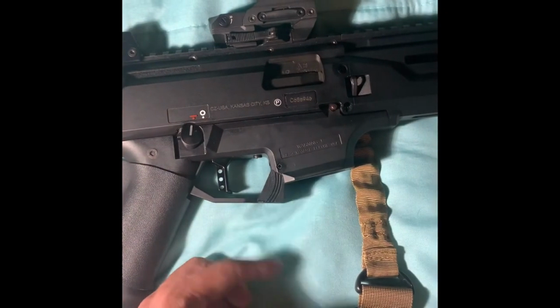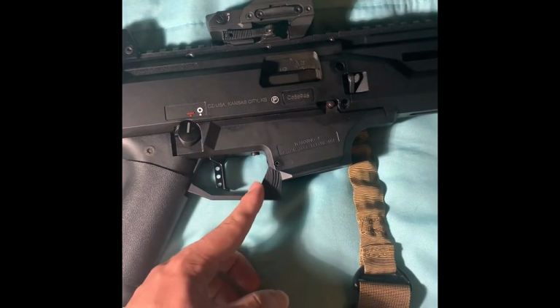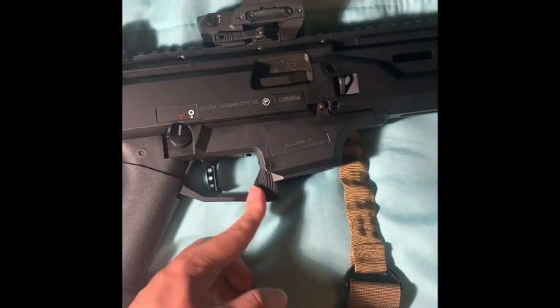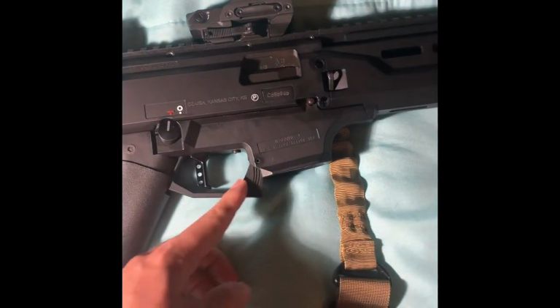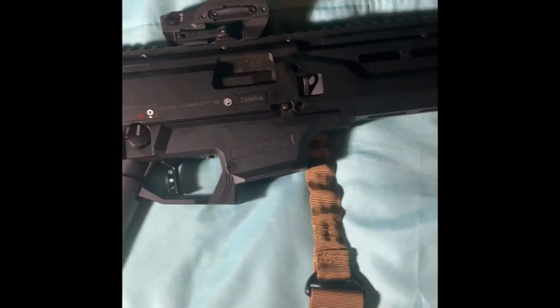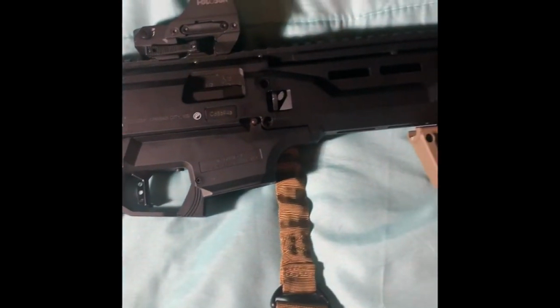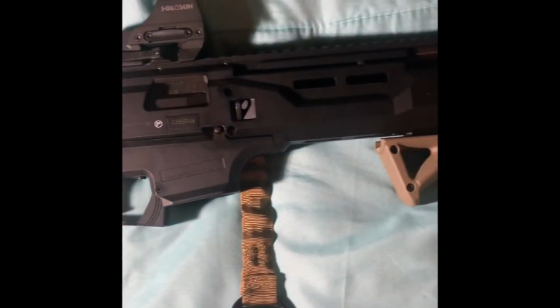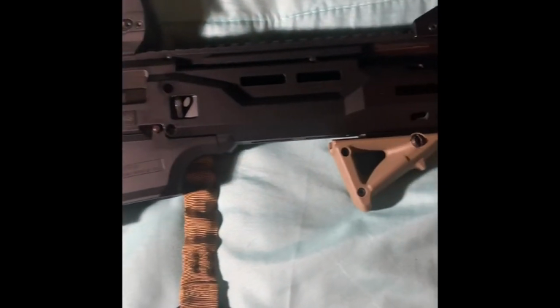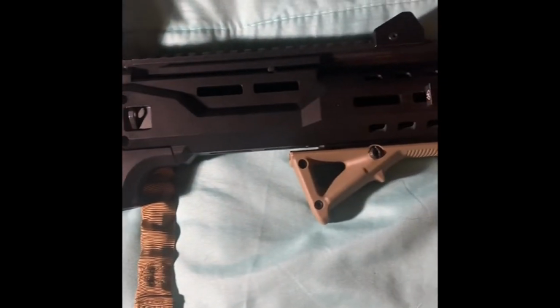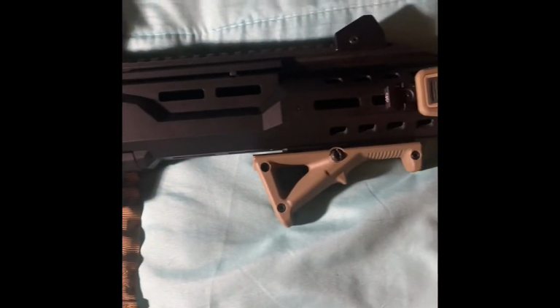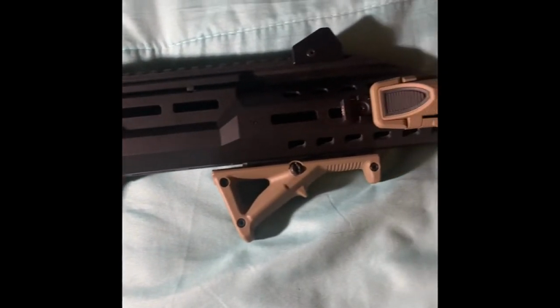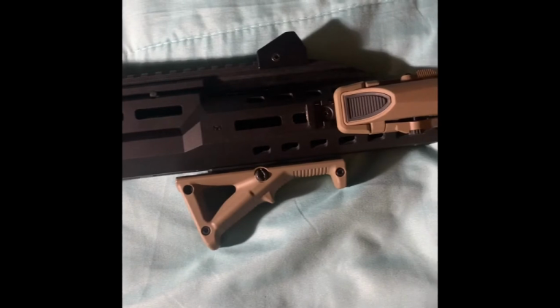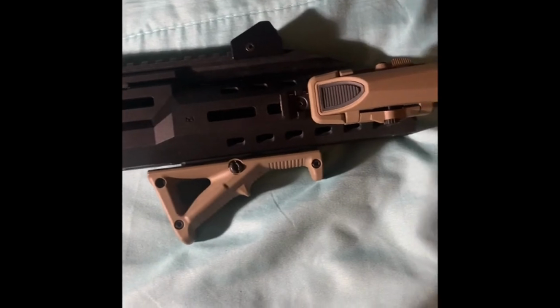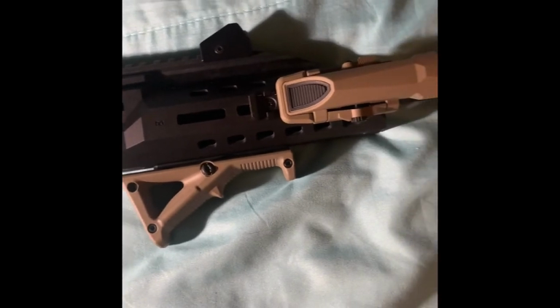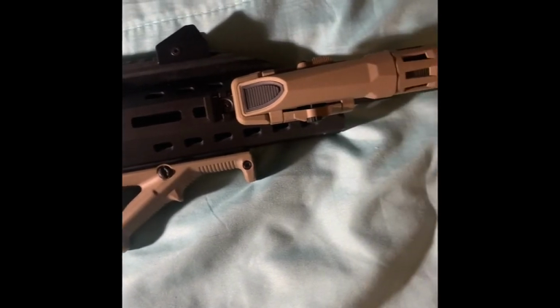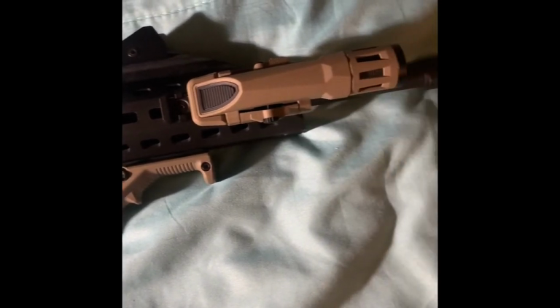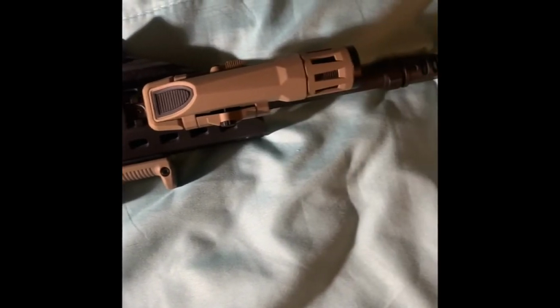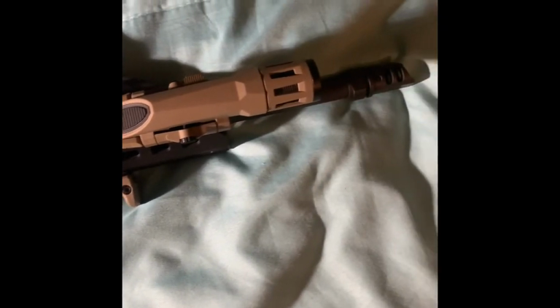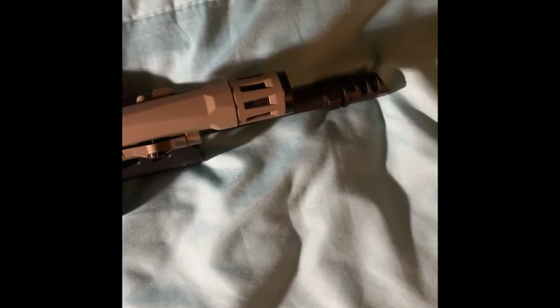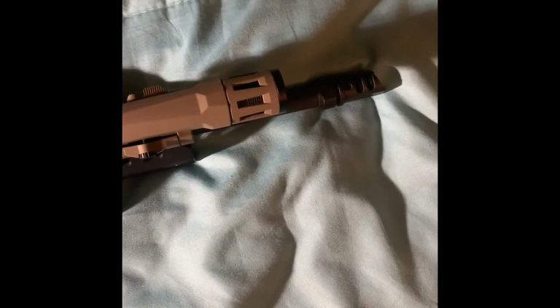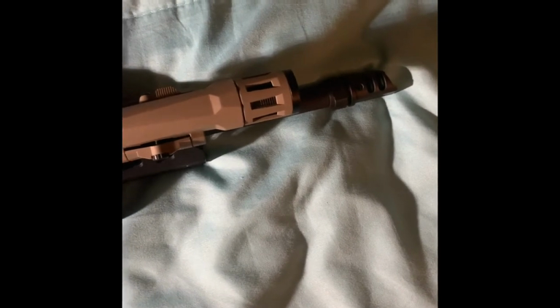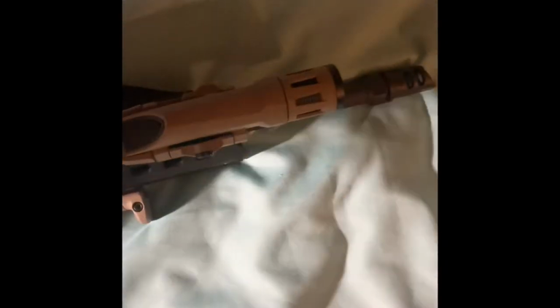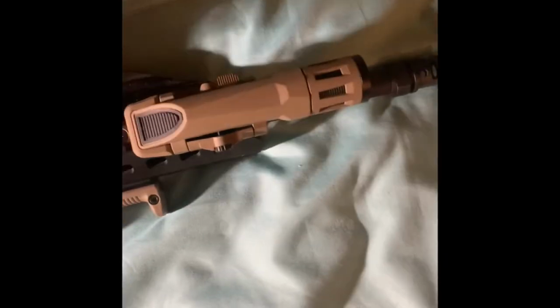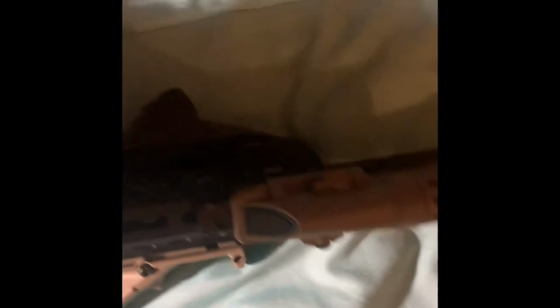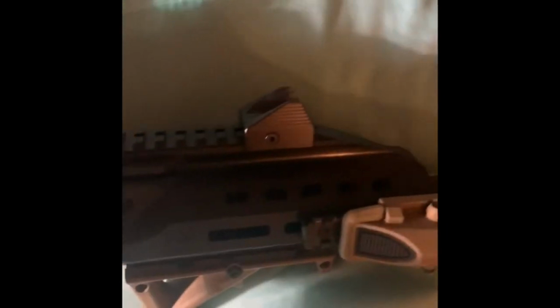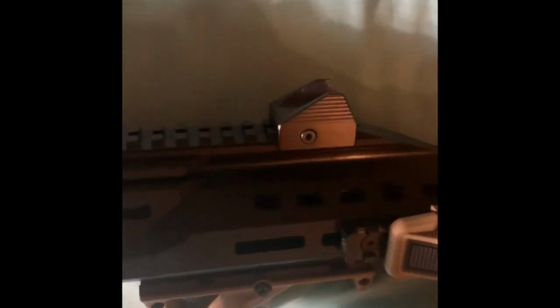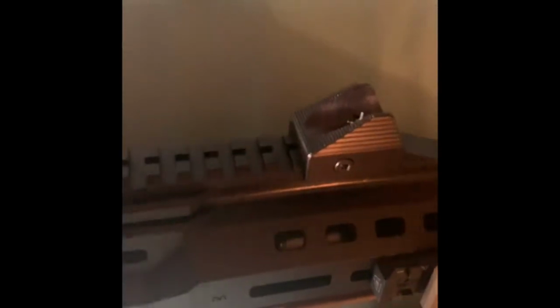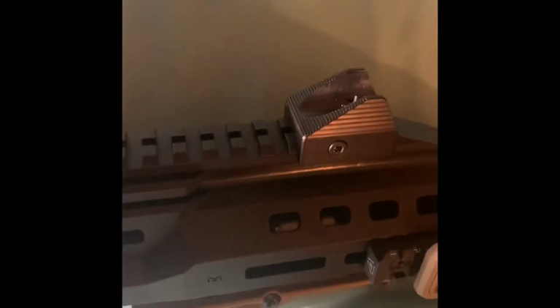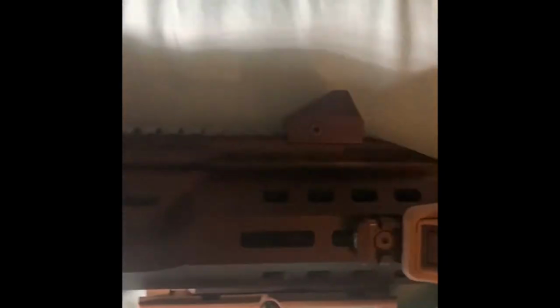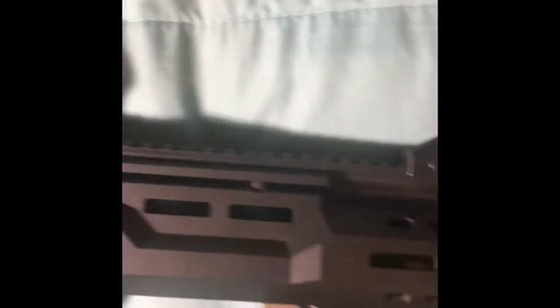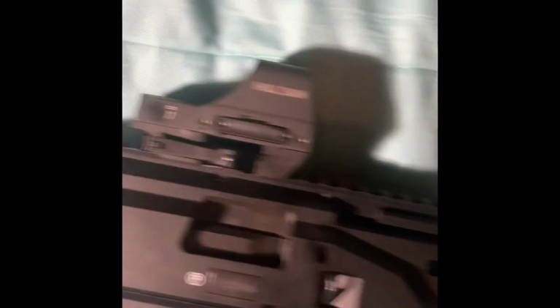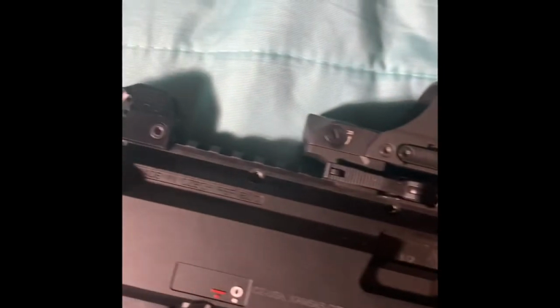The upgraded mag release makes it a little bit bigger and easier to take out the mags. It came with two ten-round mags that are really tiny, but overall I really really like this gun.